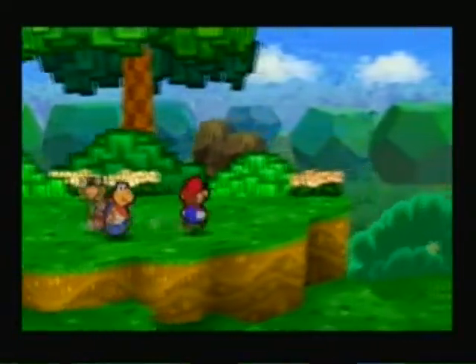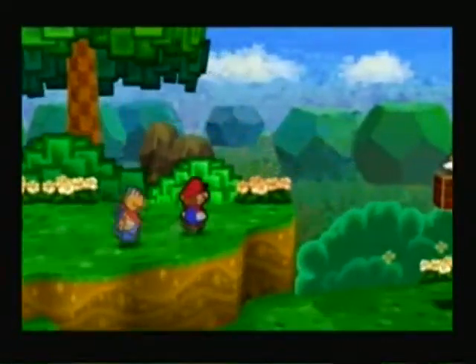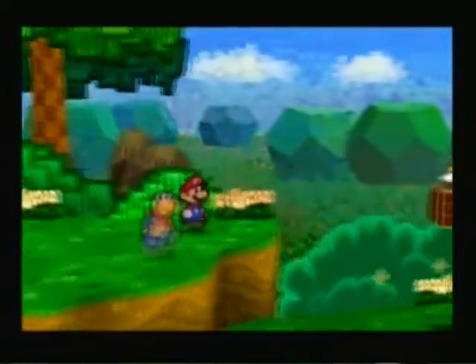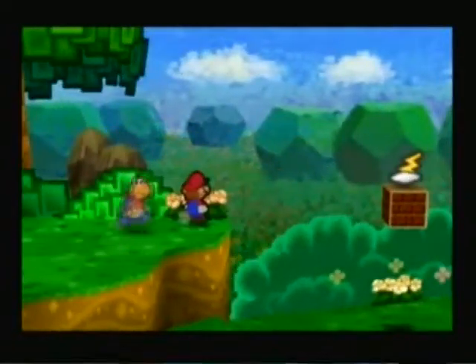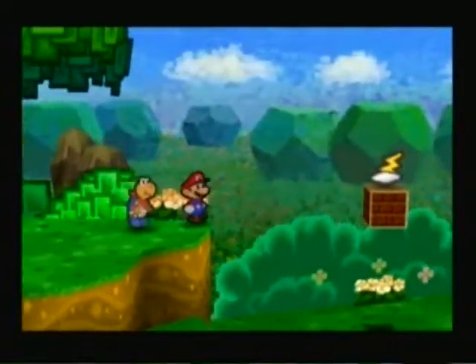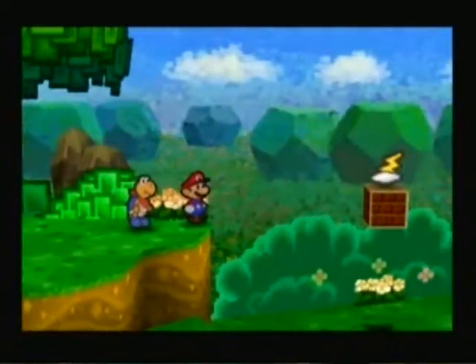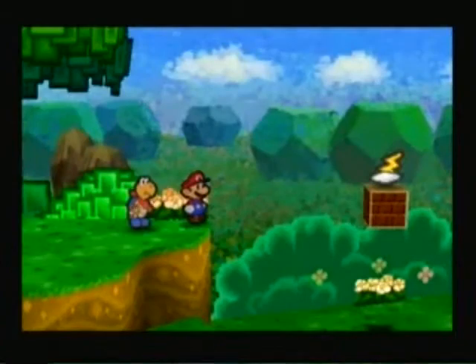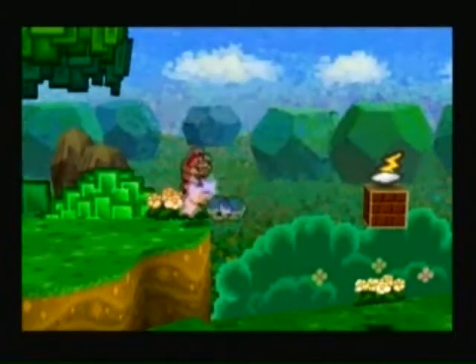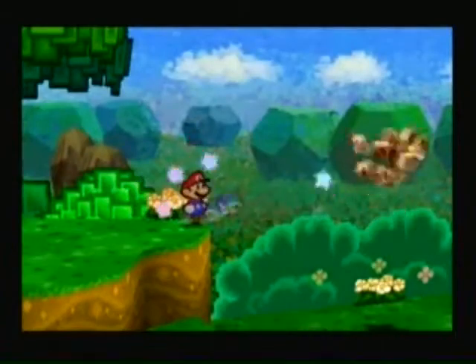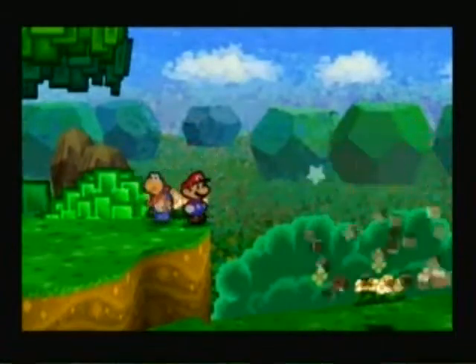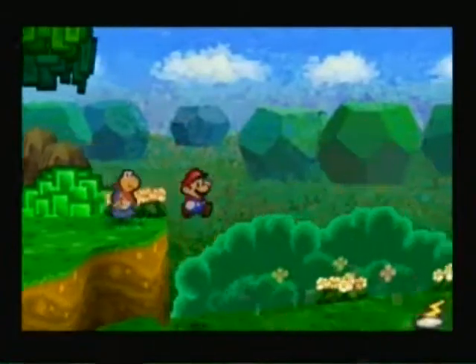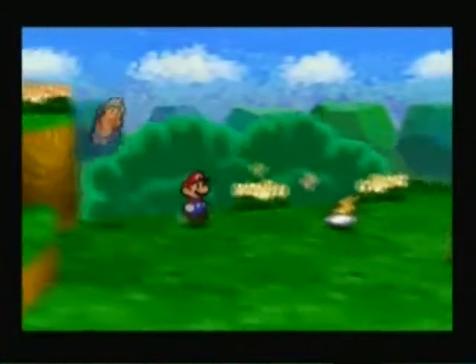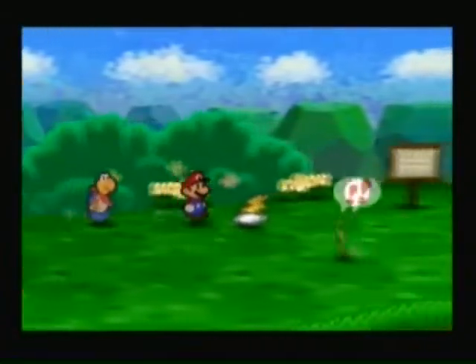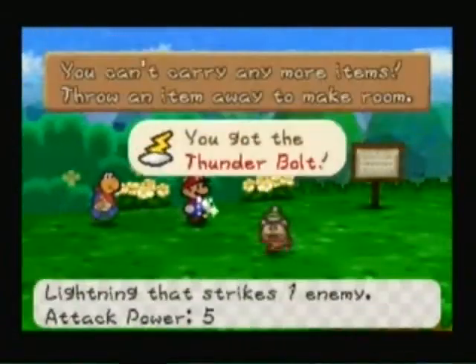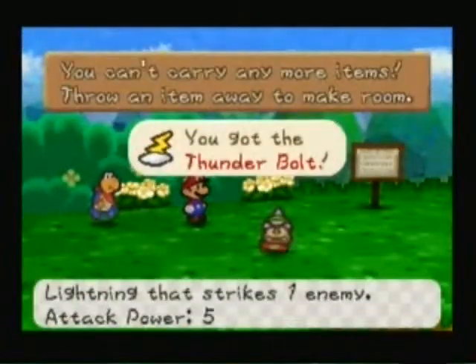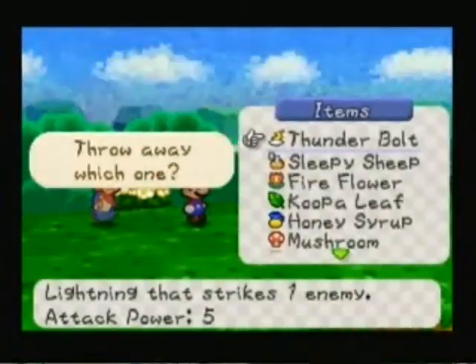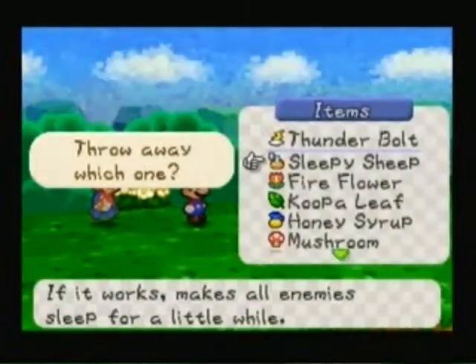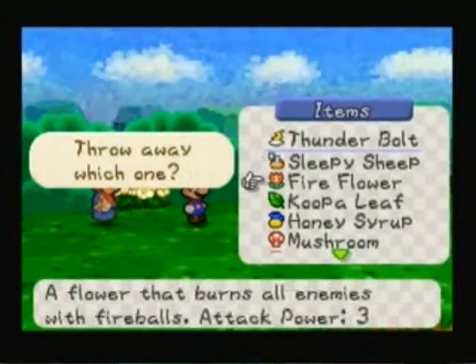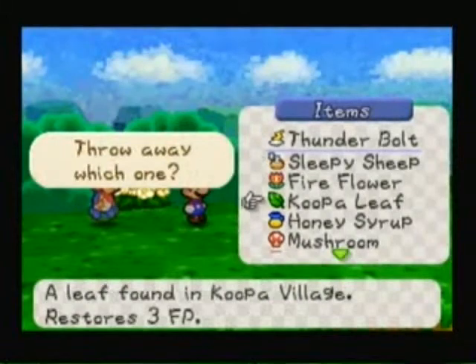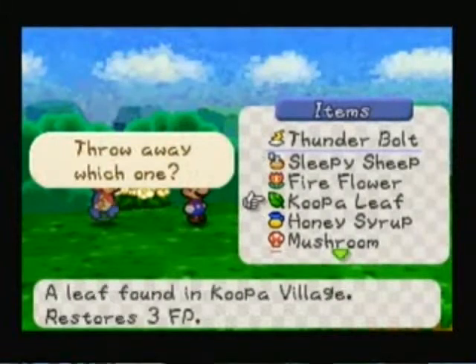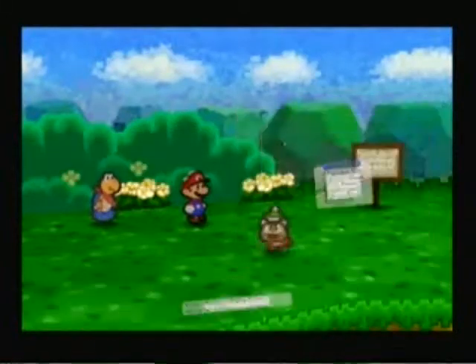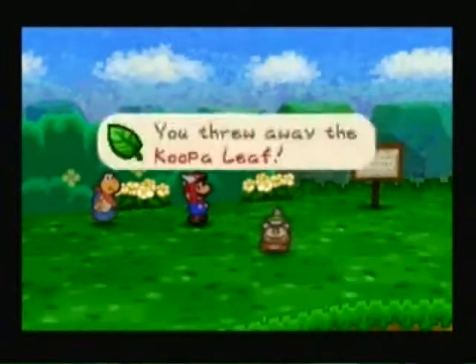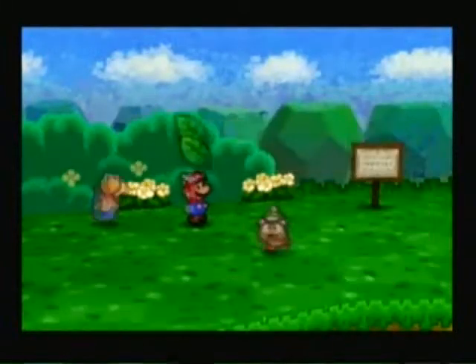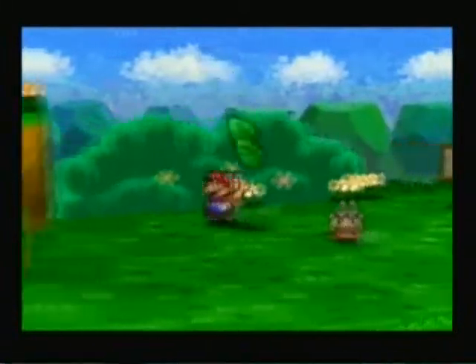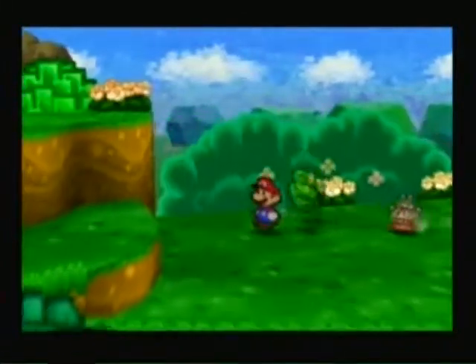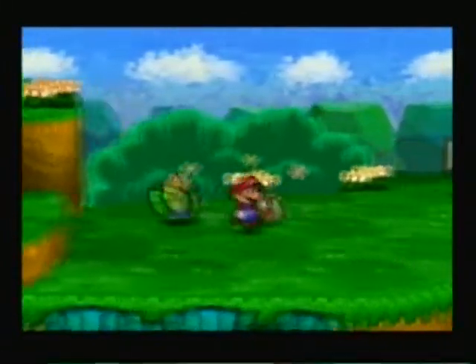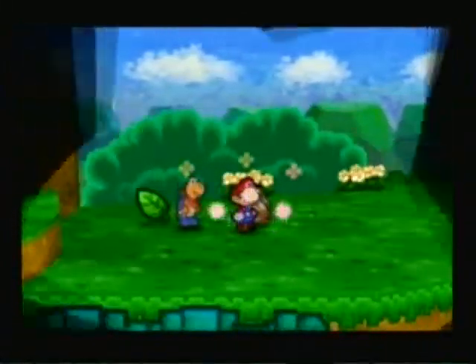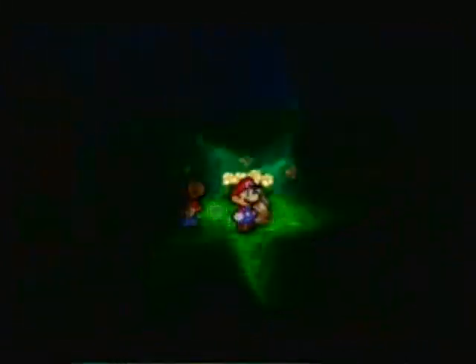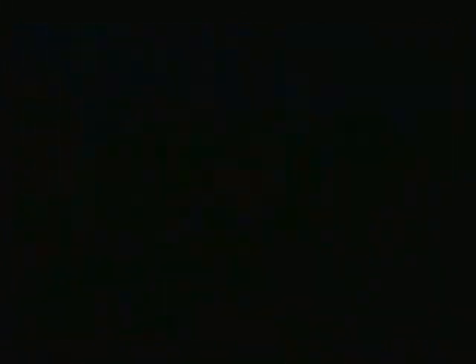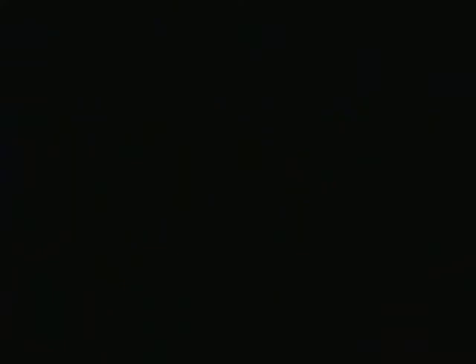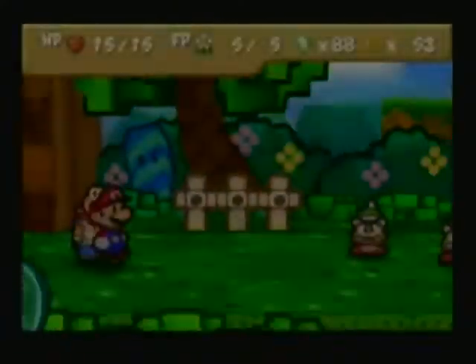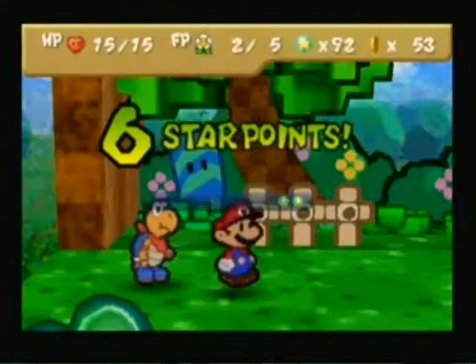It's a trap again, but we don't care. You can break down this box with Koops, and you get a thunderbolt — sorry, it does 5 damage to one enemy. I just need to get rid of a Koopa Leaf because it's not really of significant use.